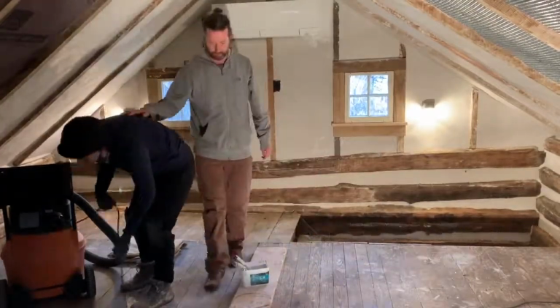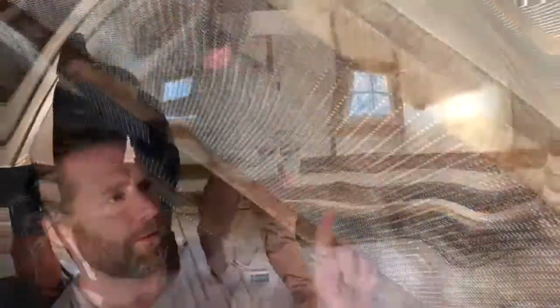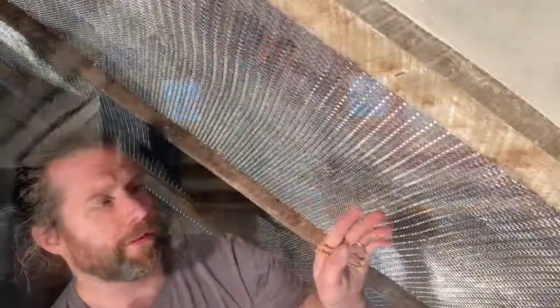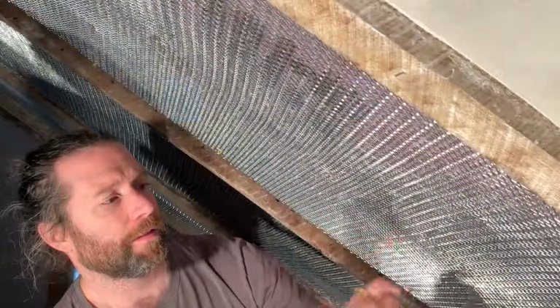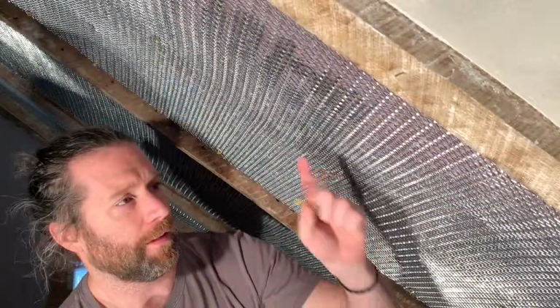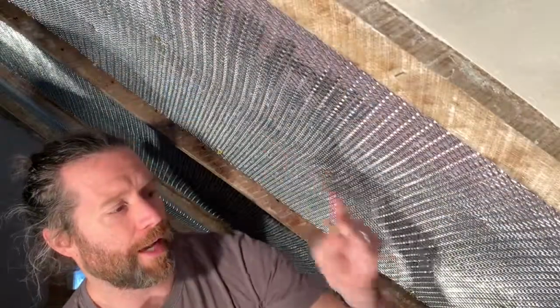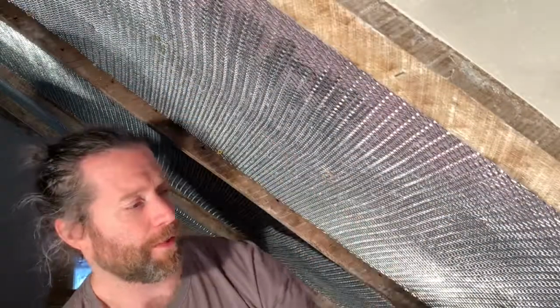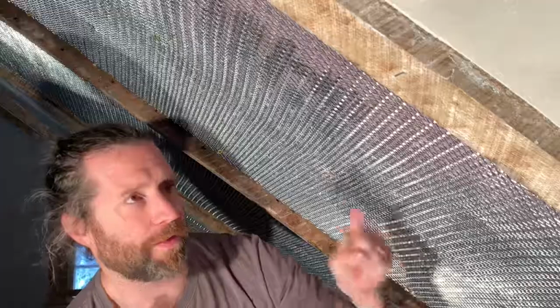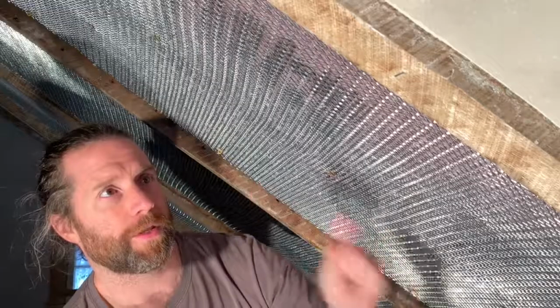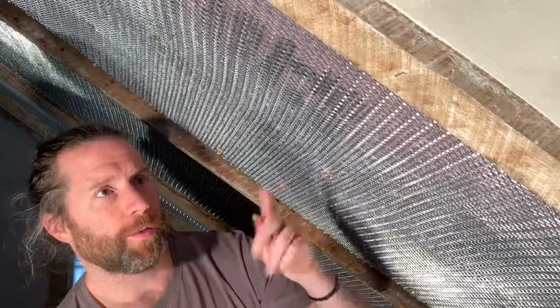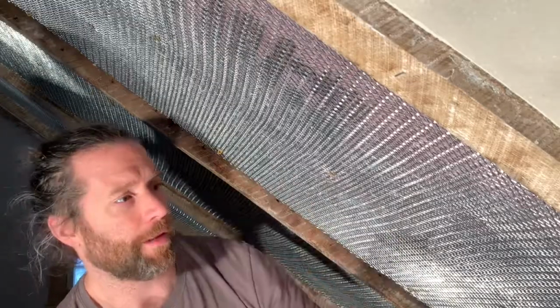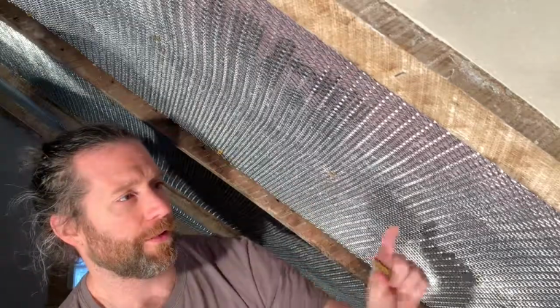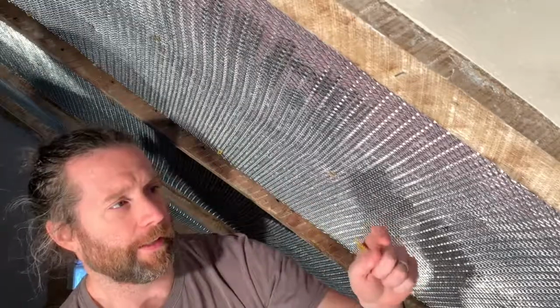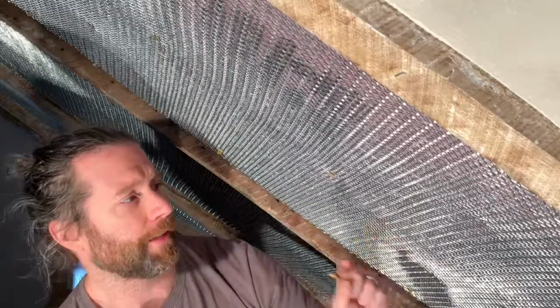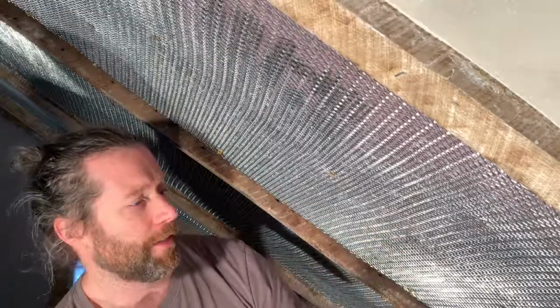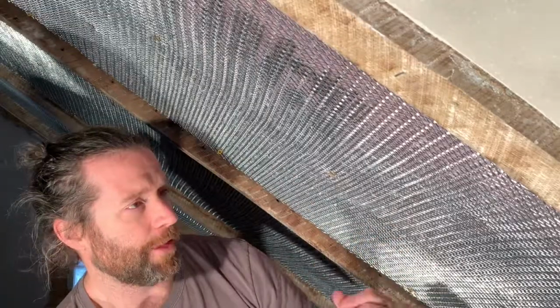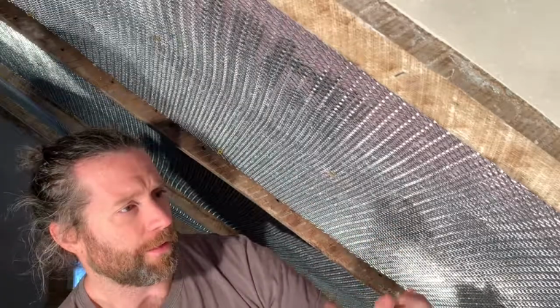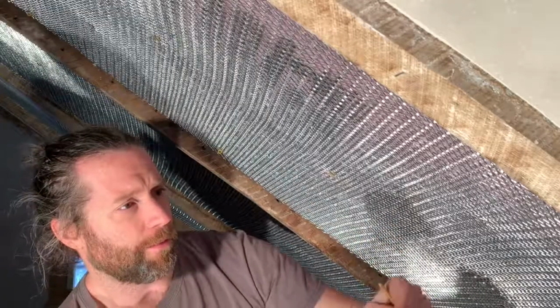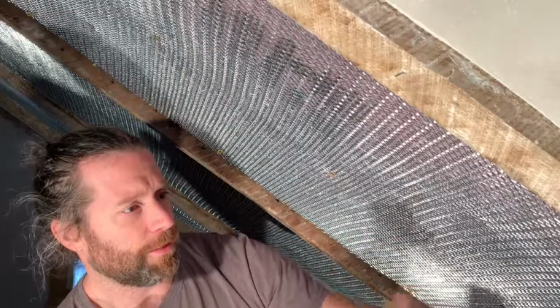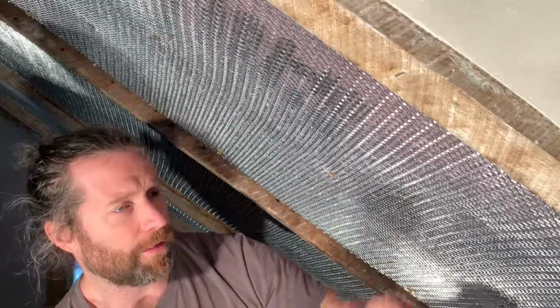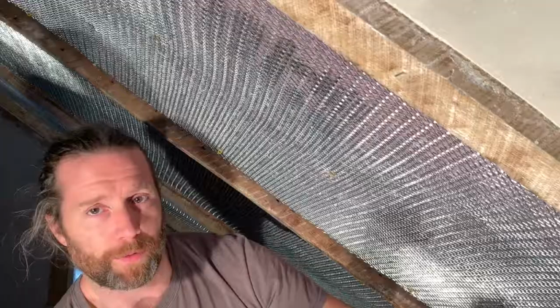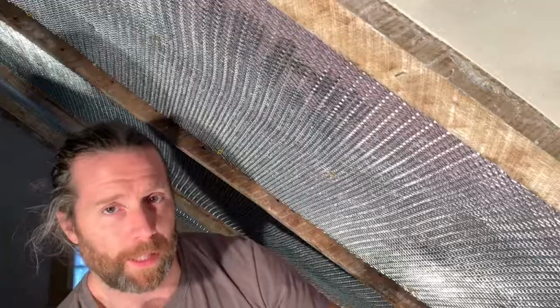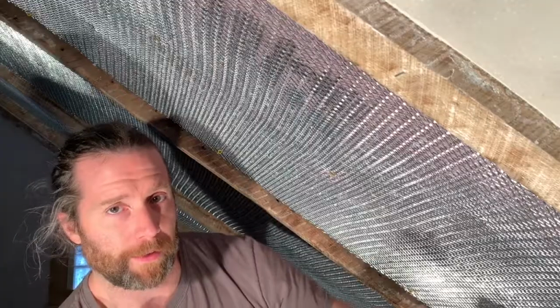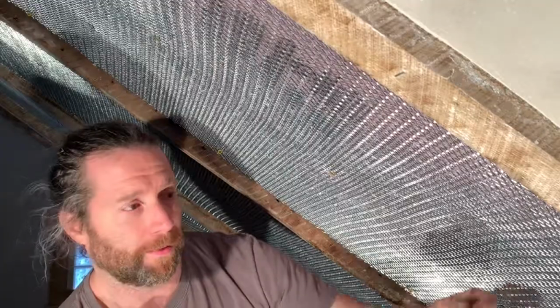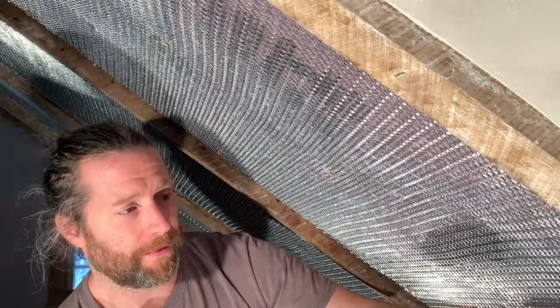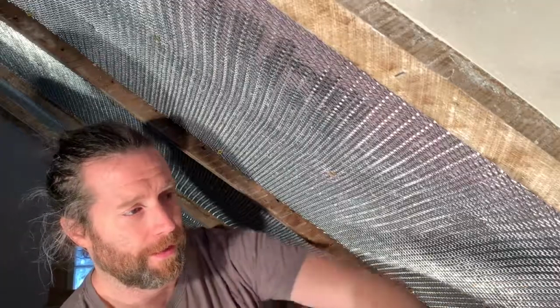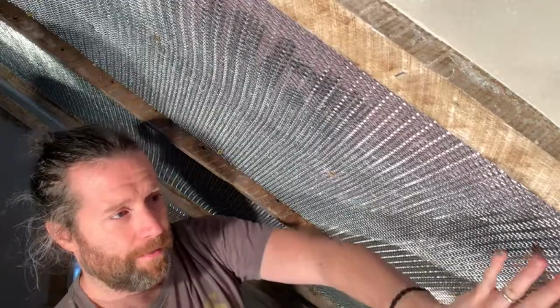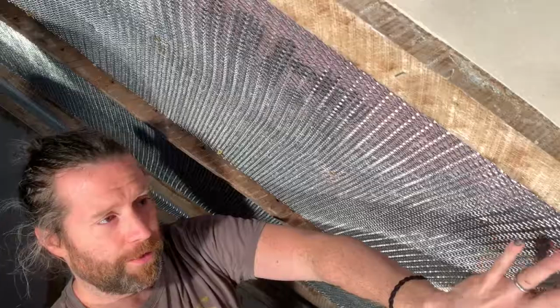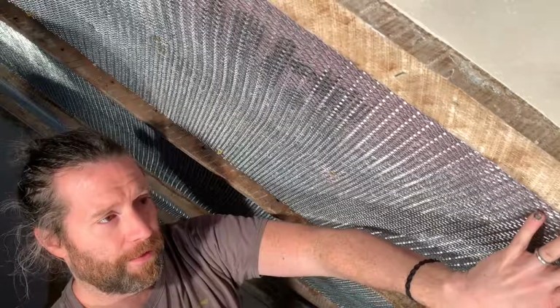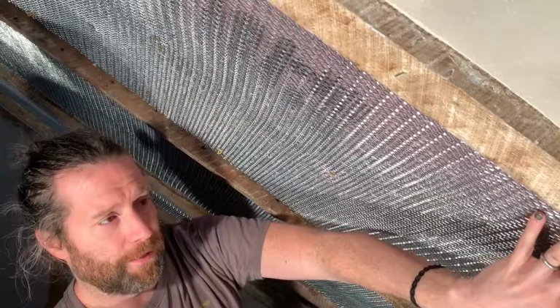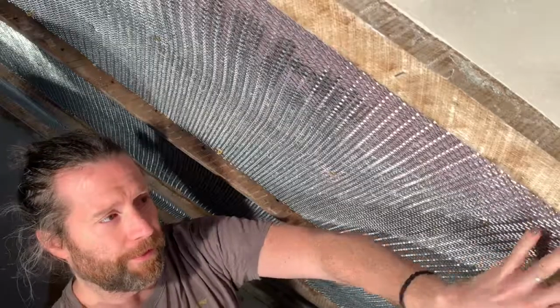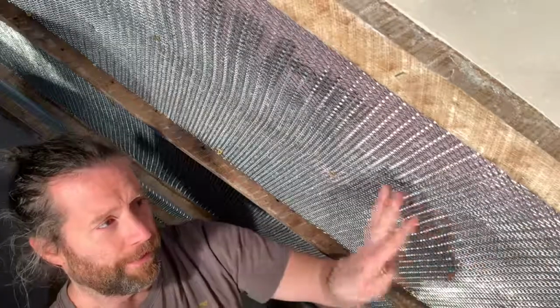These lath strips are set in between the rafters here and we're screwed in, but before we start the actual plaster, let's make sure that it's a little tighter than this.